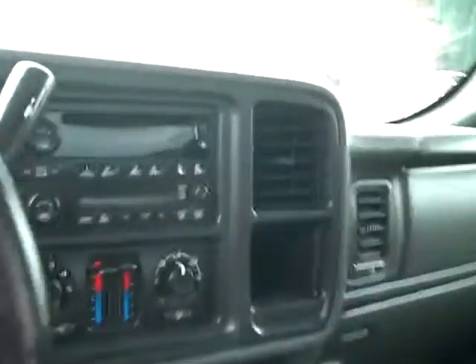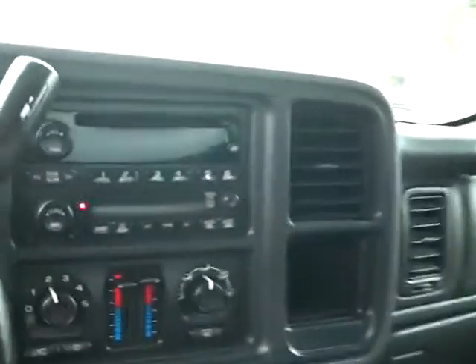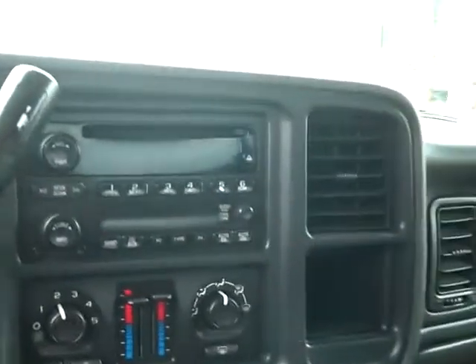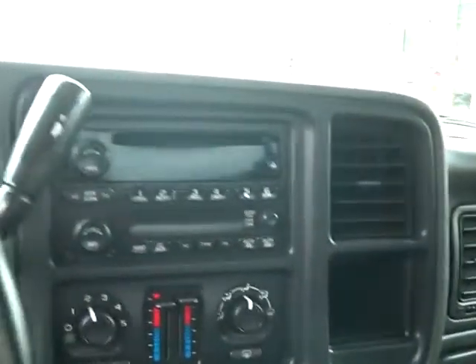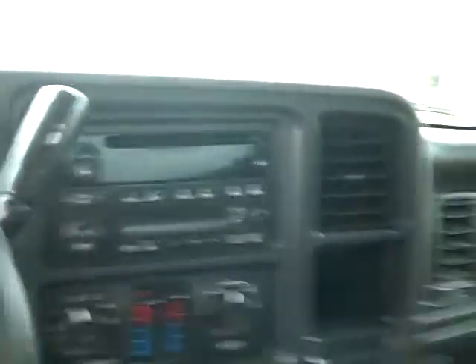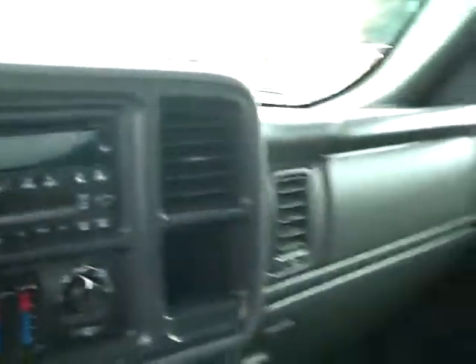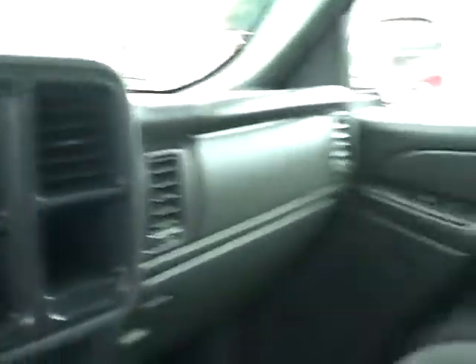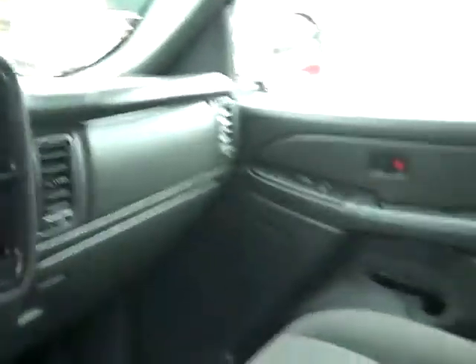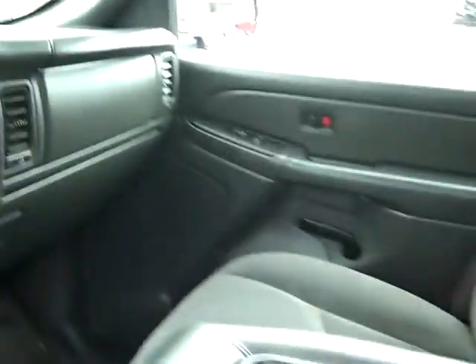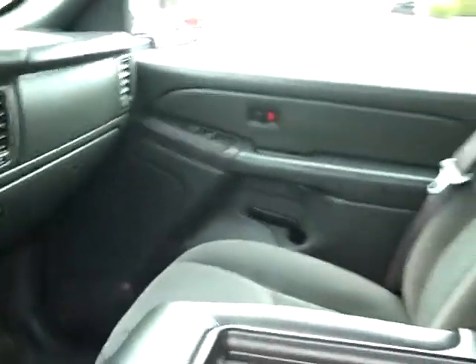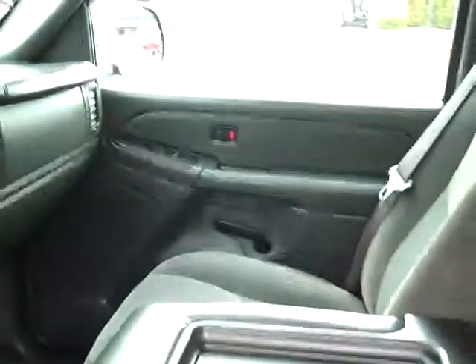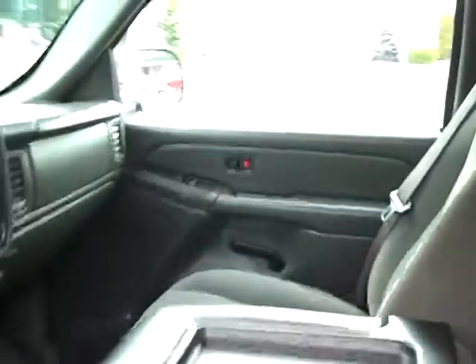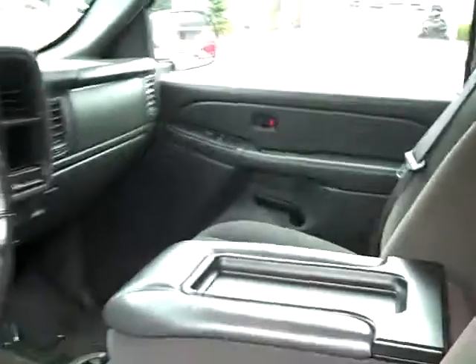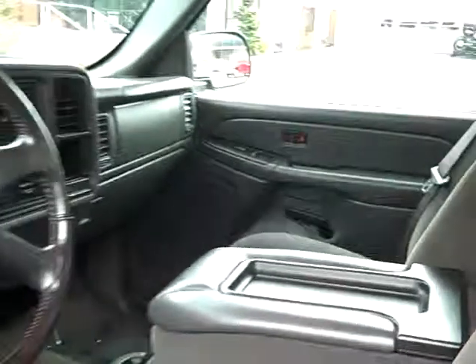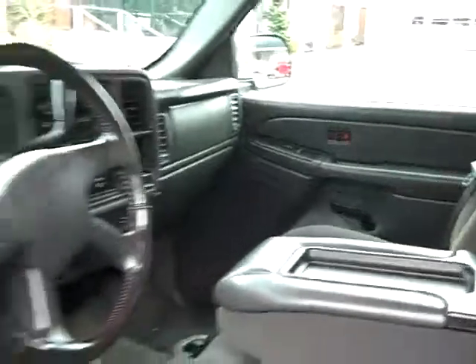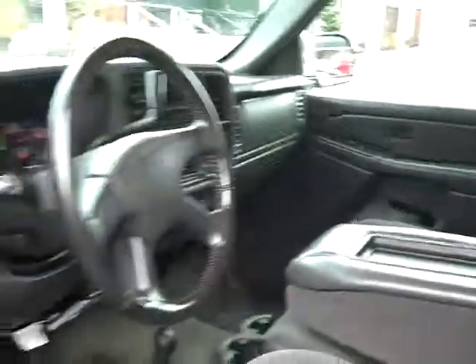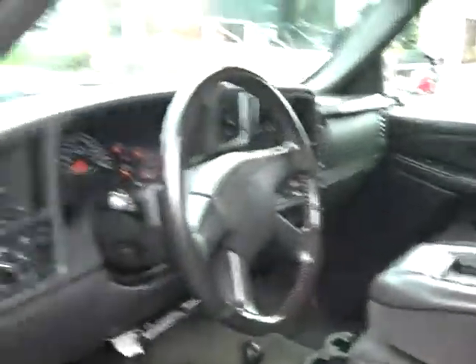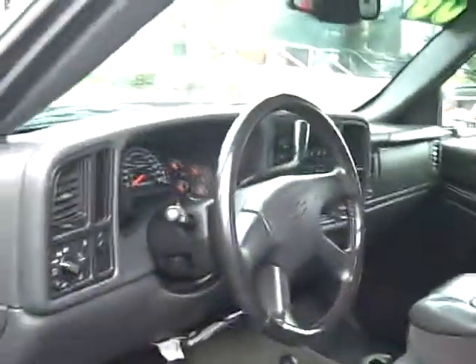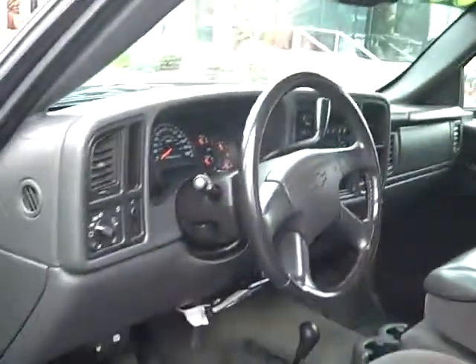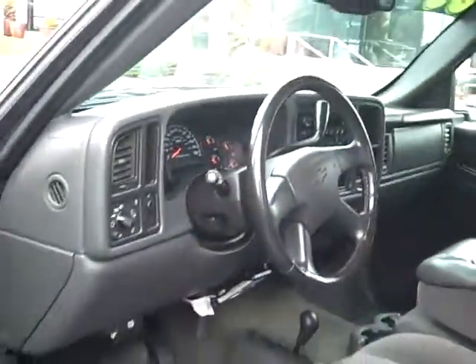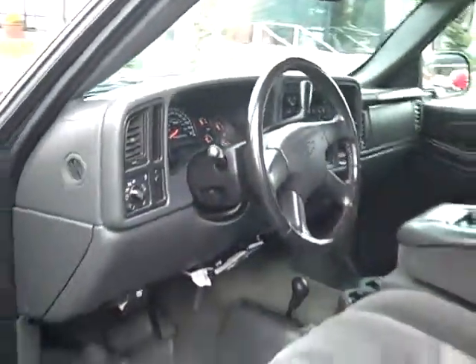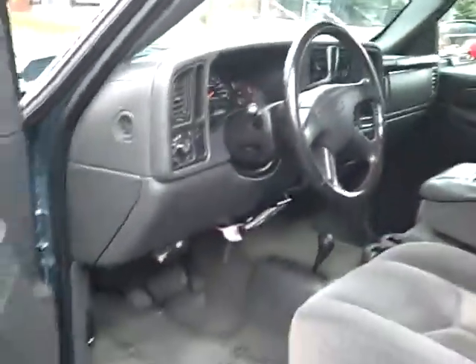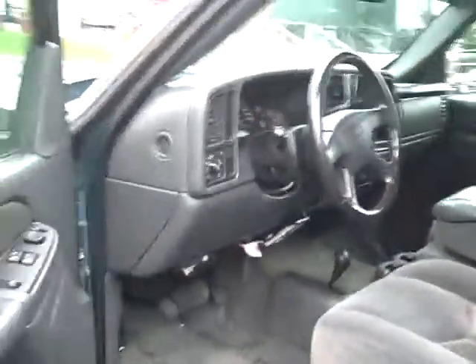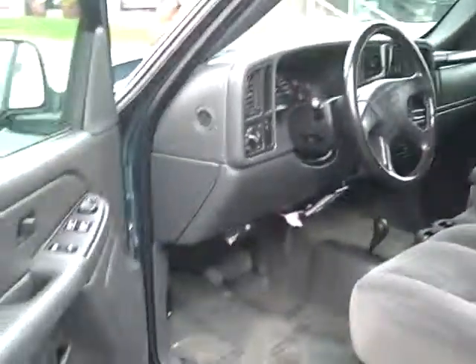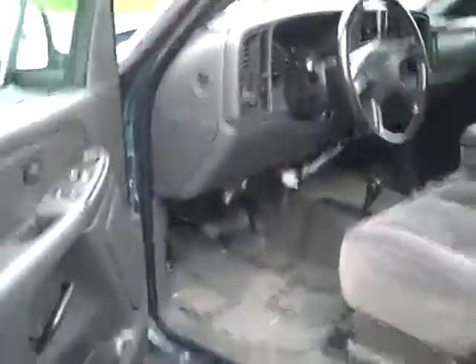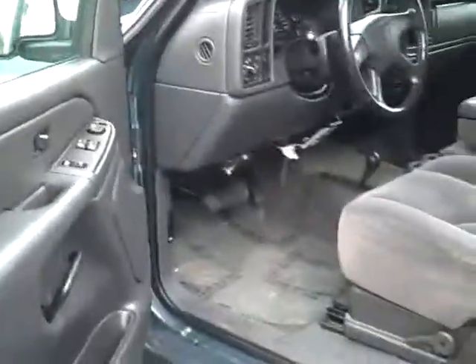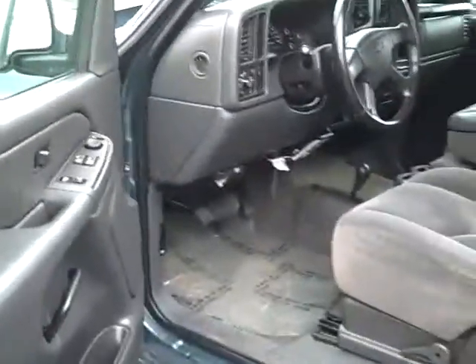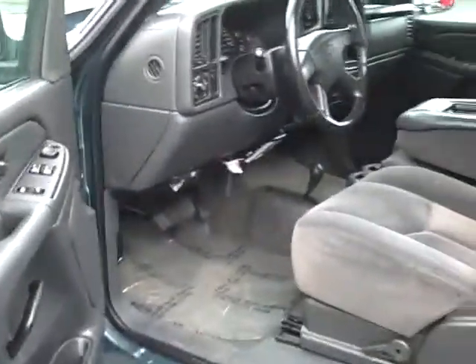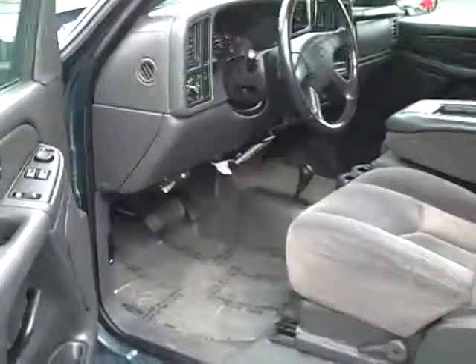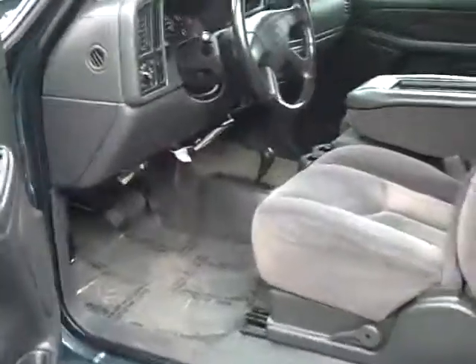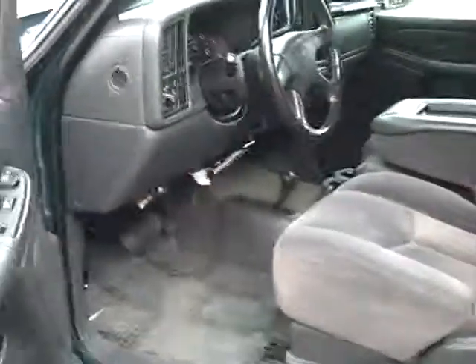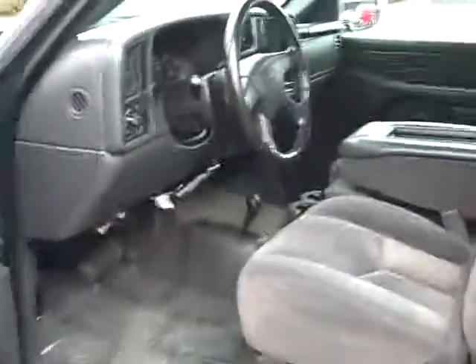Dual climate control, CD player, power windows, power locks. Right around 65,000 miles on this truck. Cruise control.